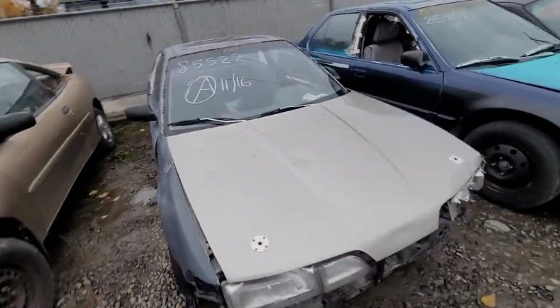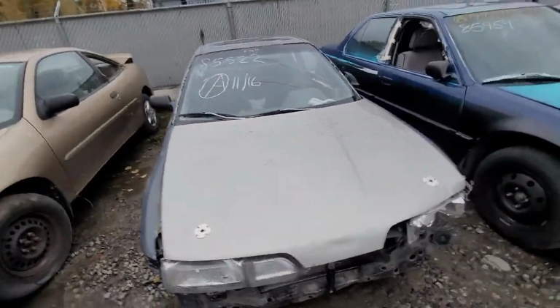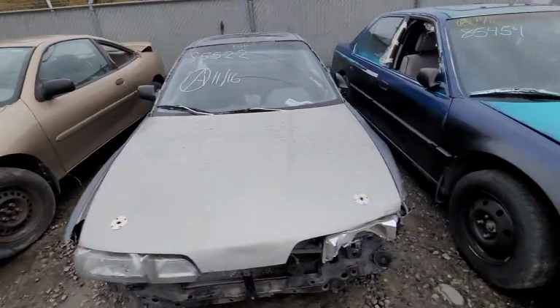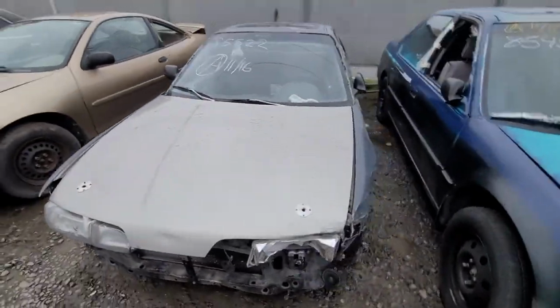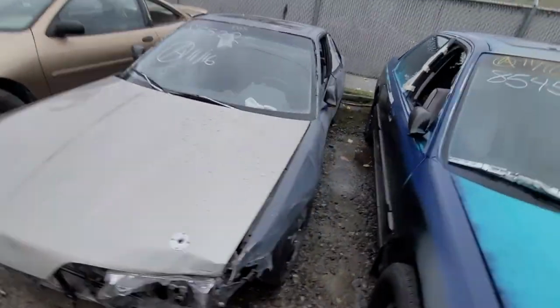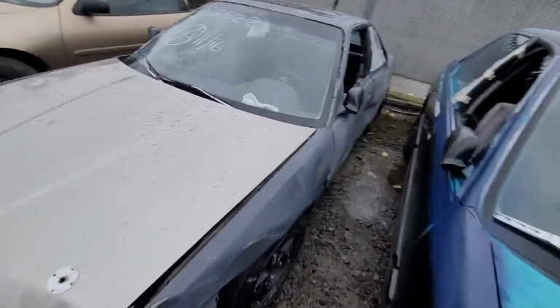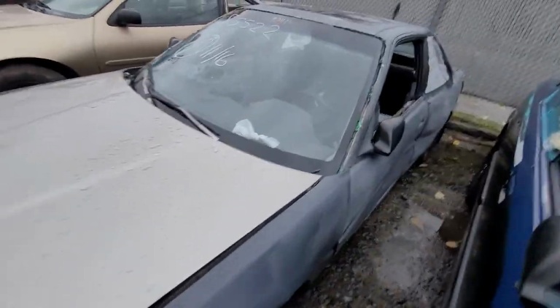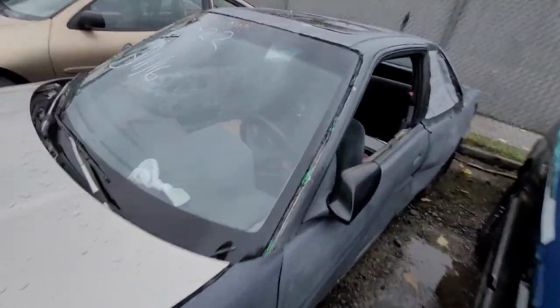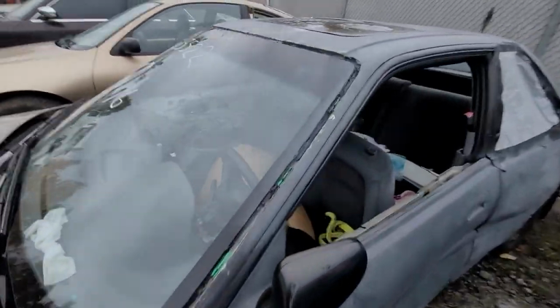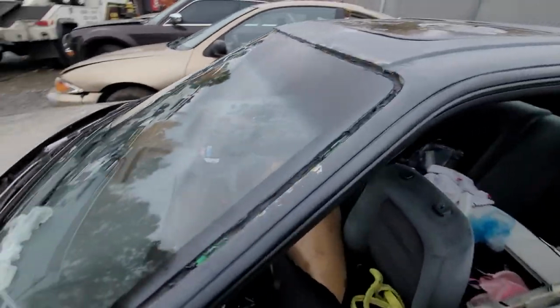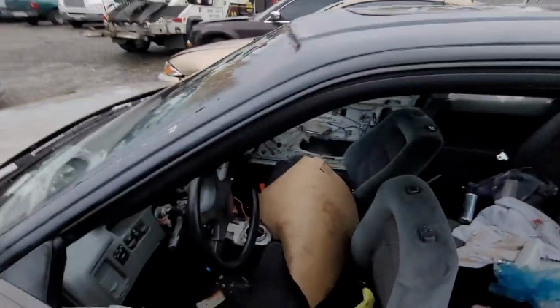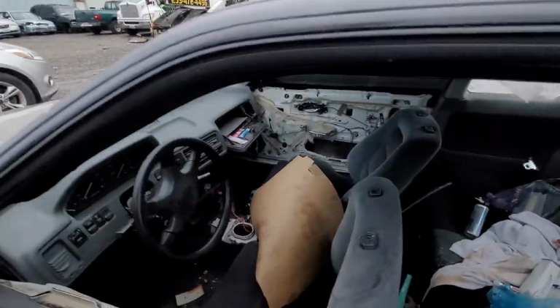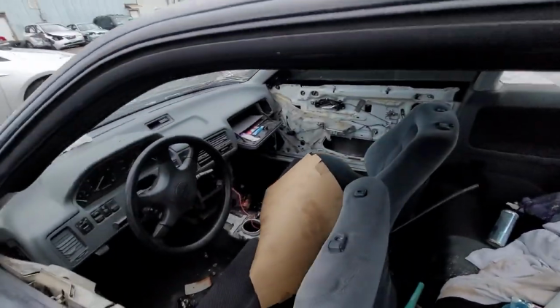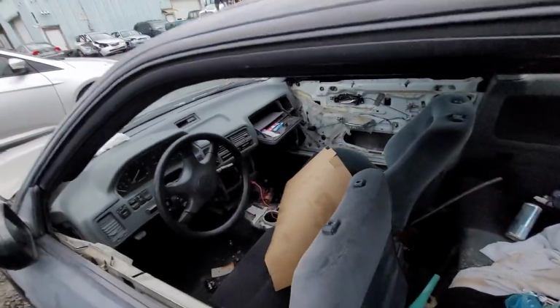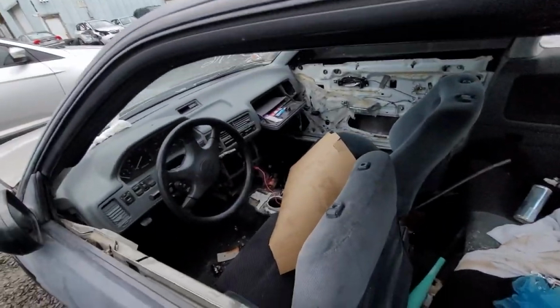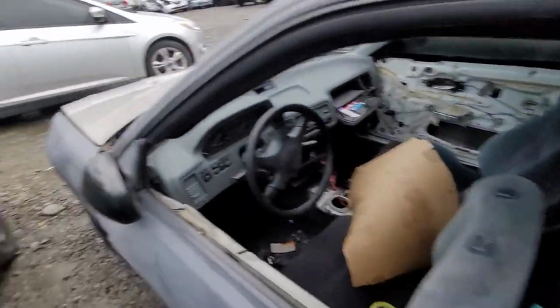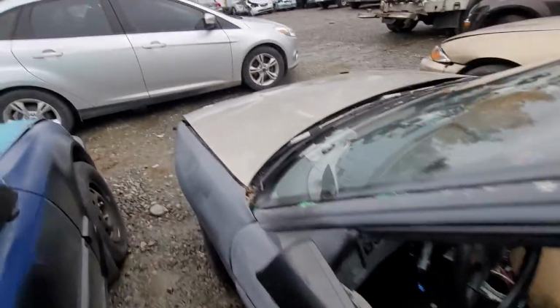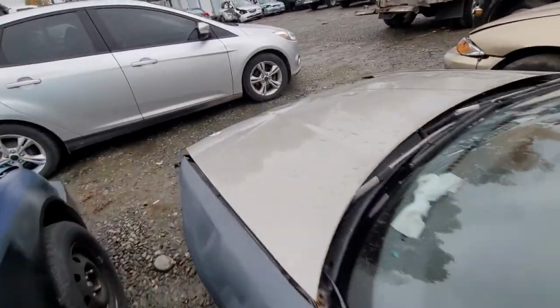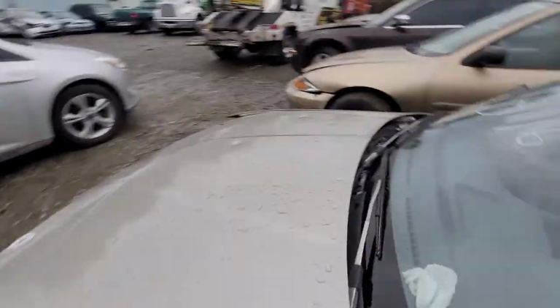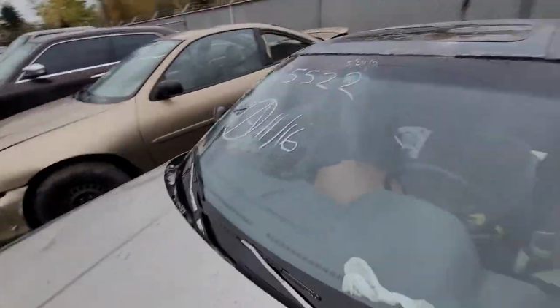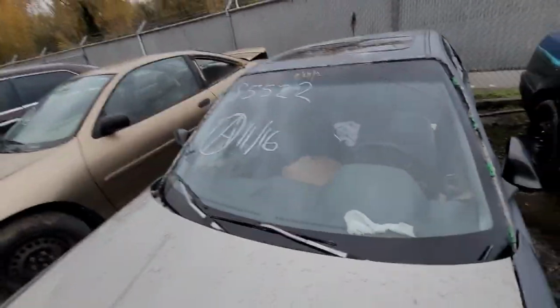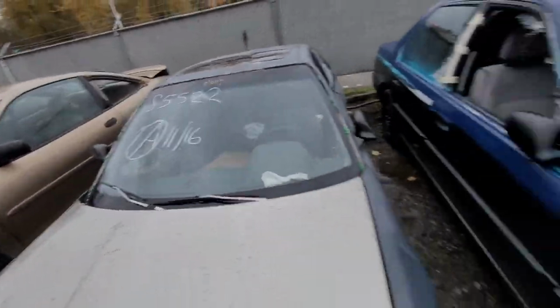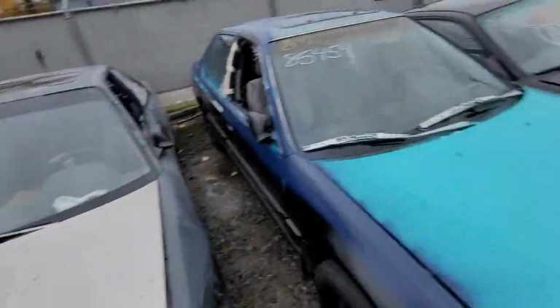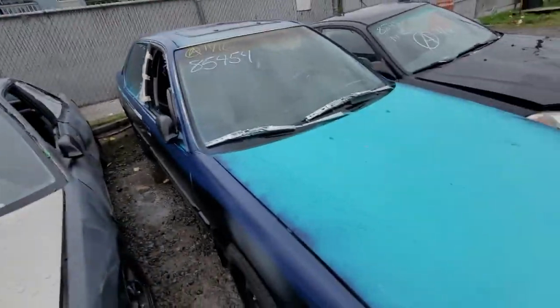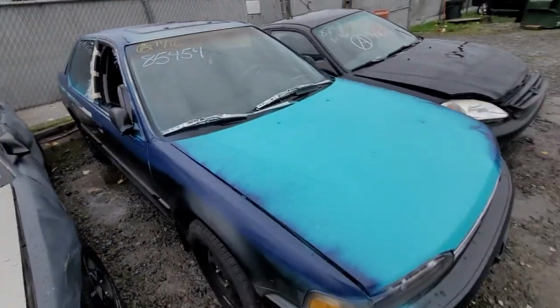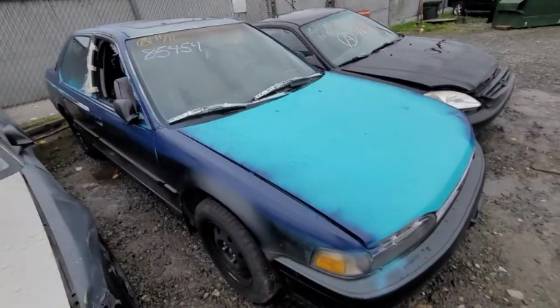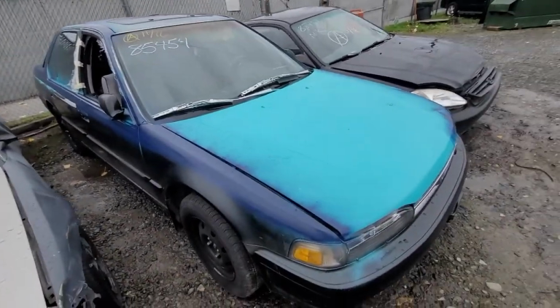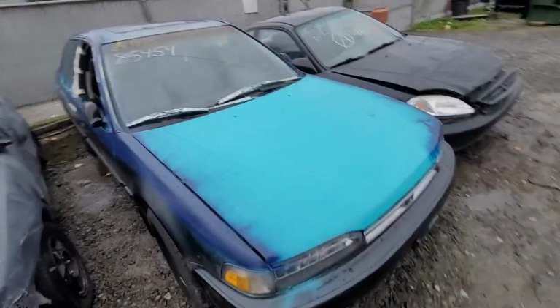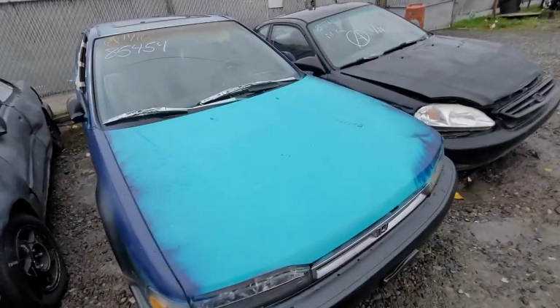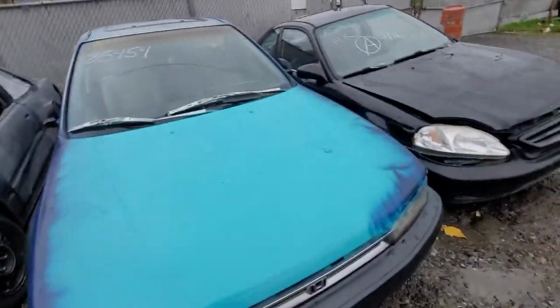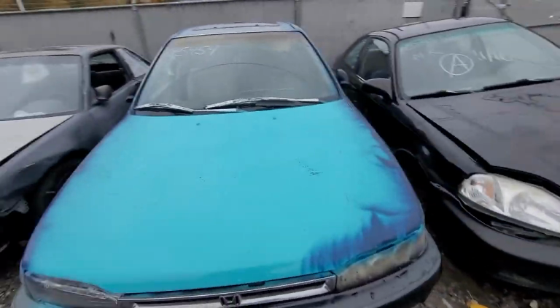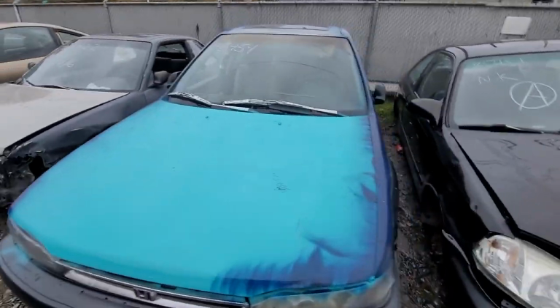85522. 855454 — nice little custom paint job on this Honda.